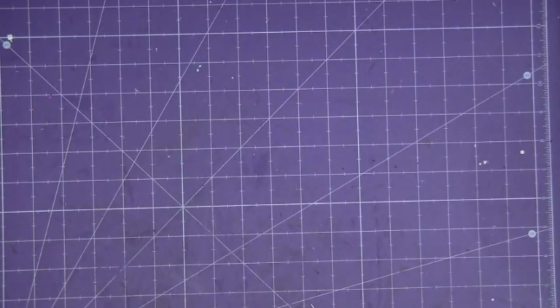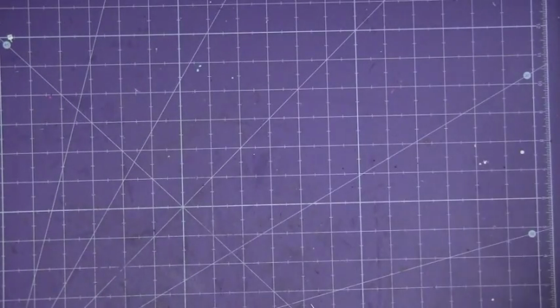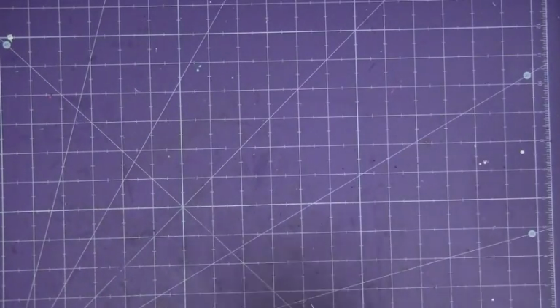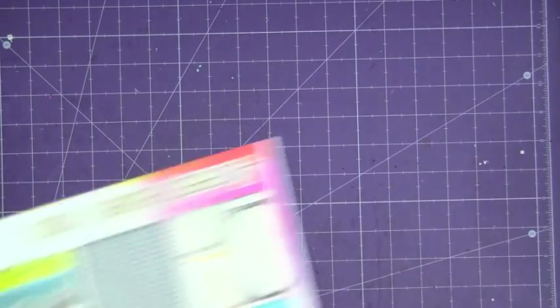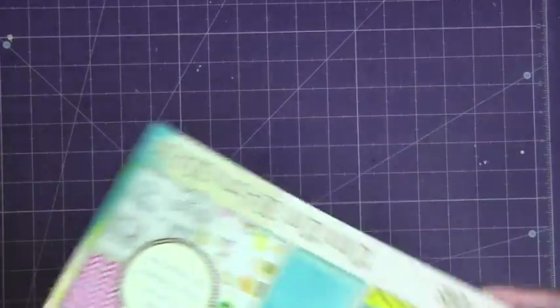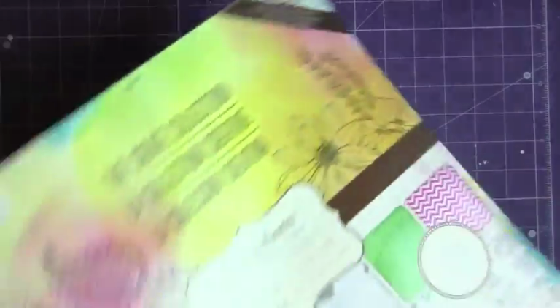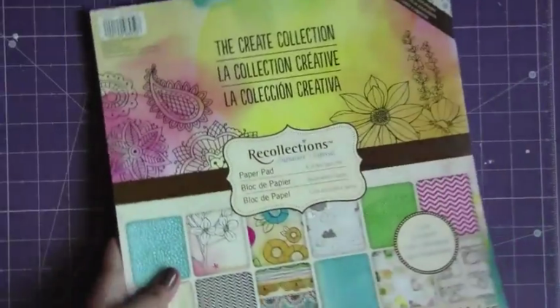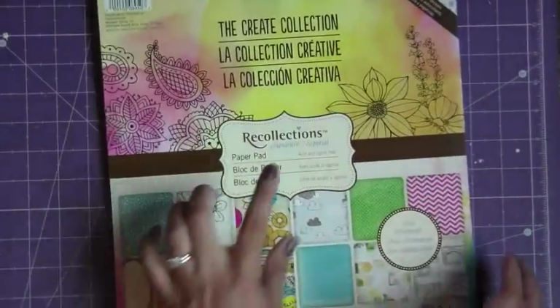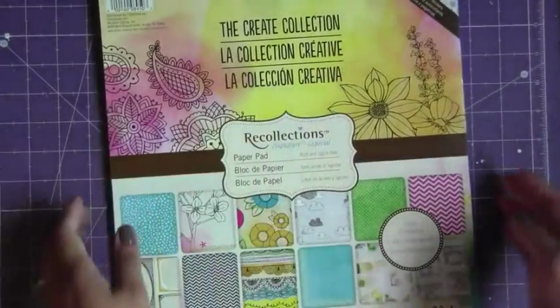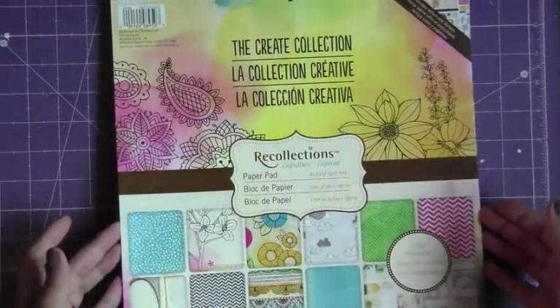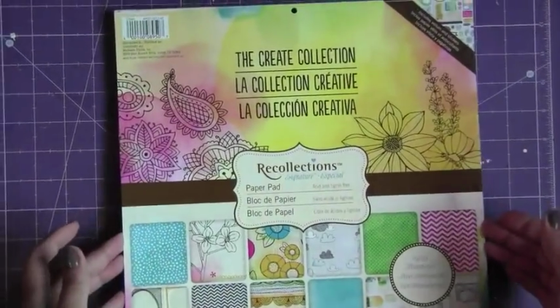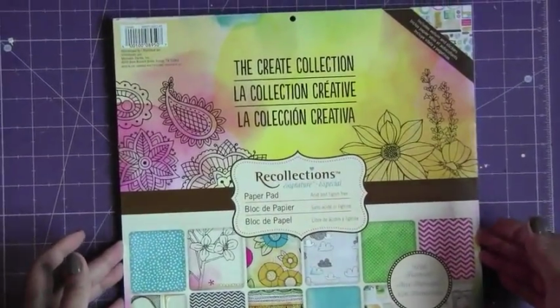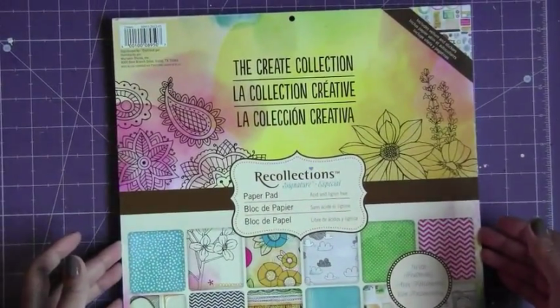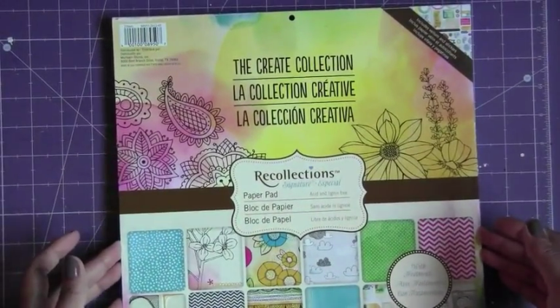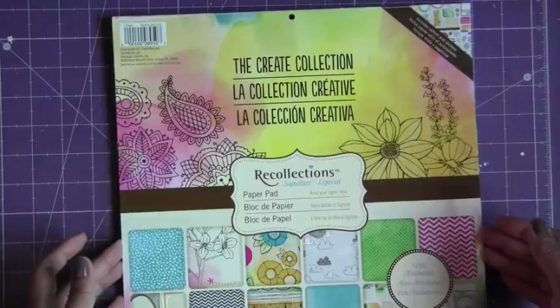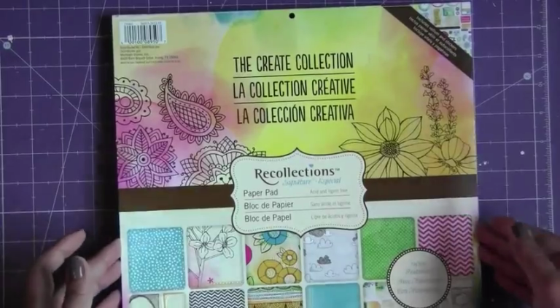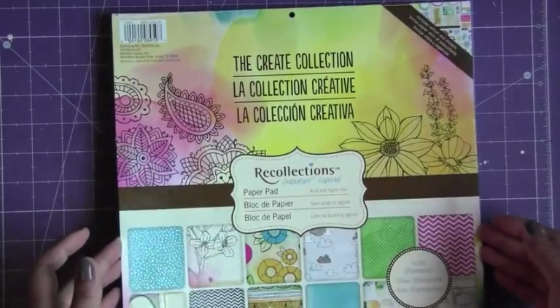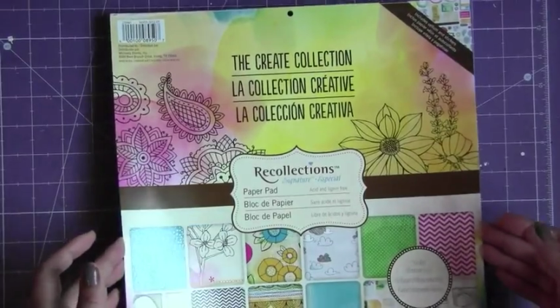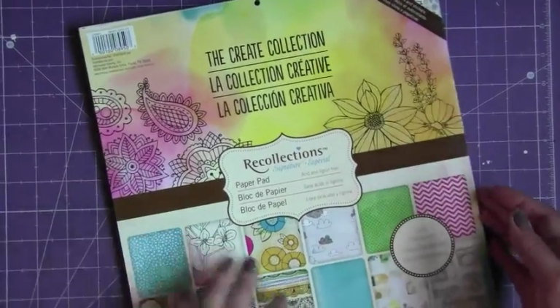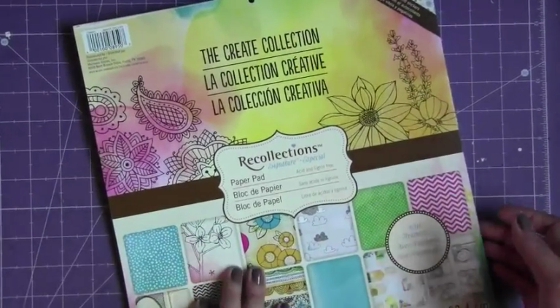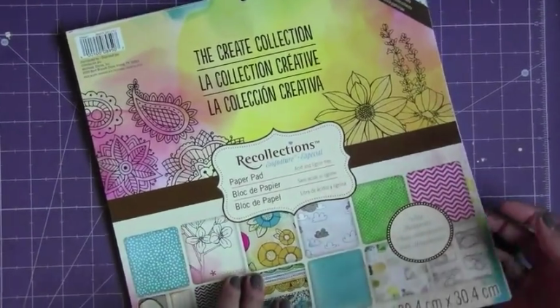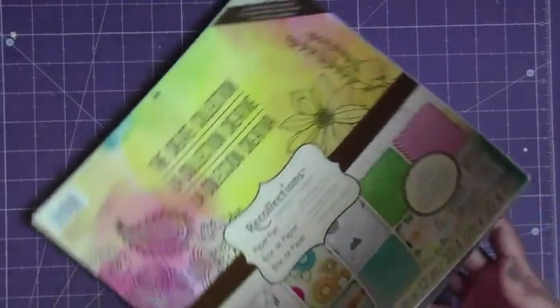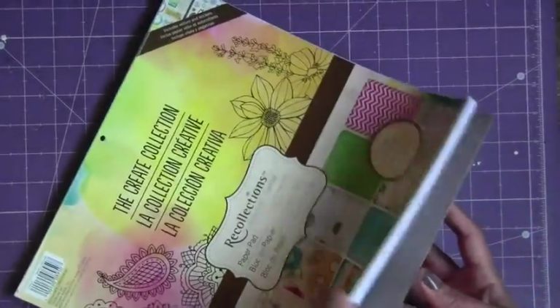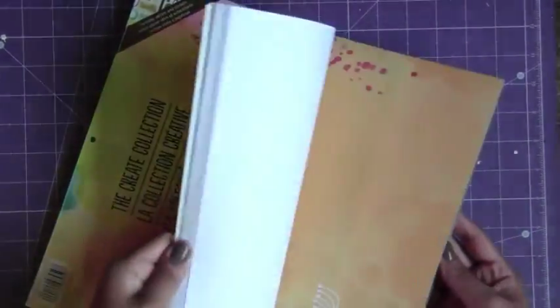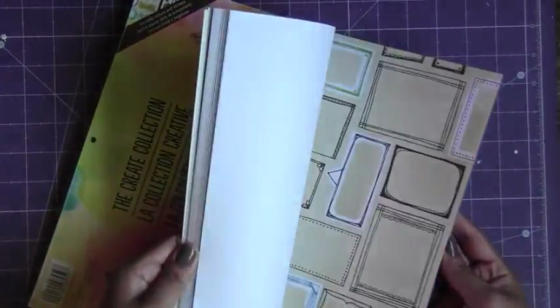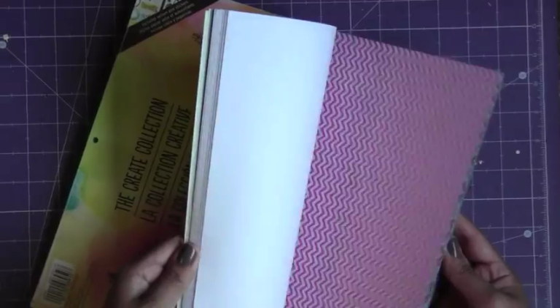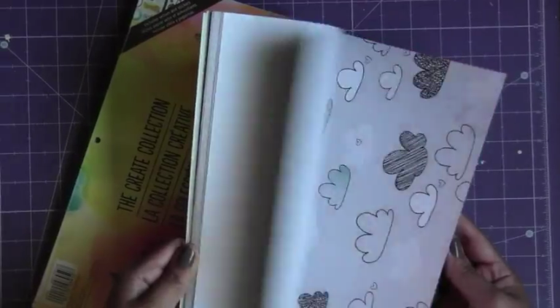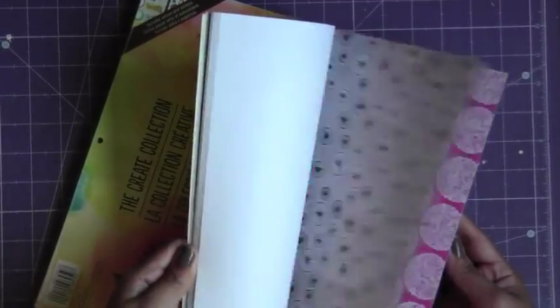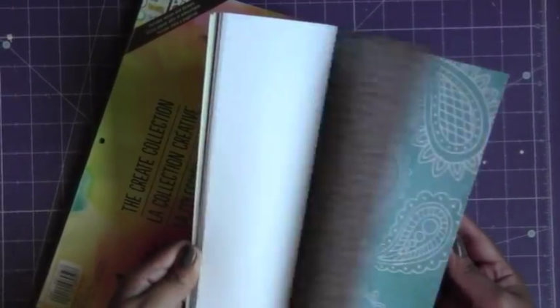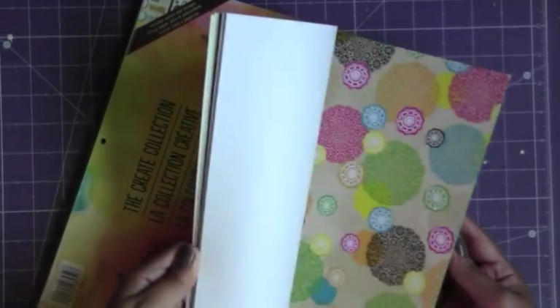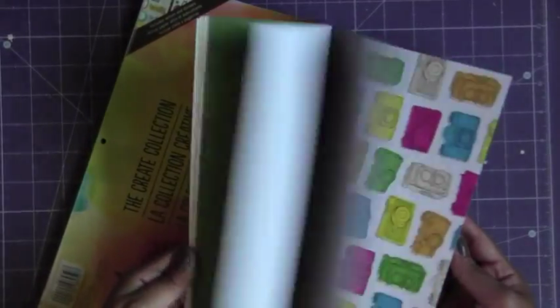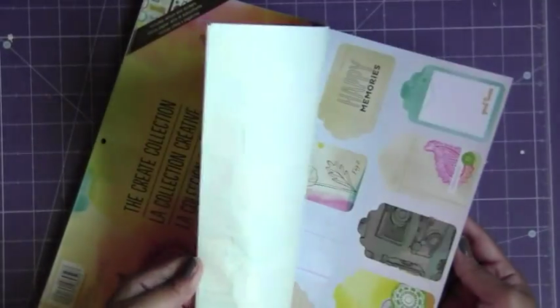Let me just show you quickly what I used. I used the Recollections brand, kind of a knock-off of the Amy Tan Sketchbook collection. So I used these papers — I'm sure you've all seen them.